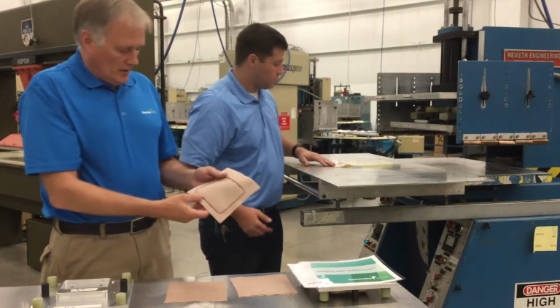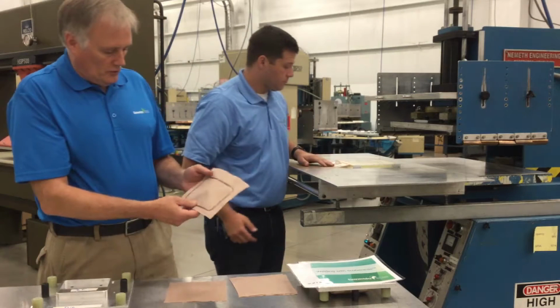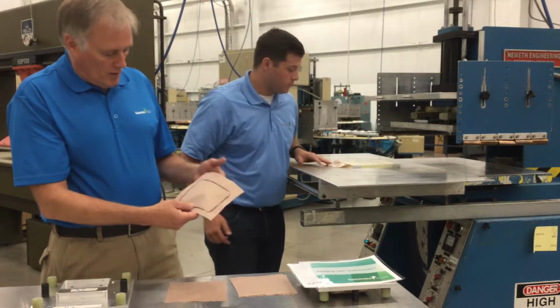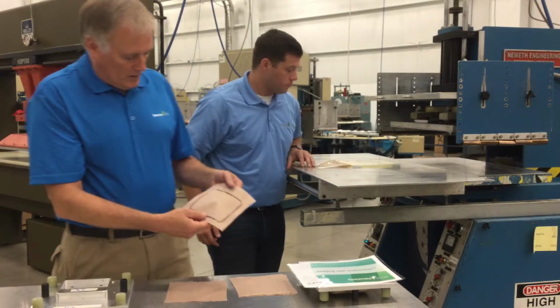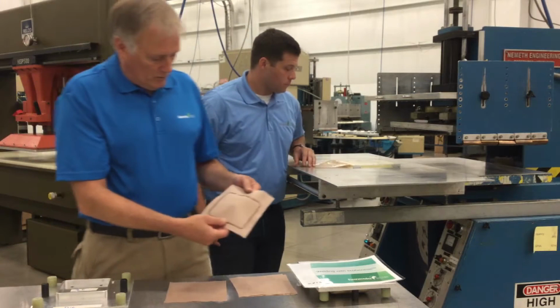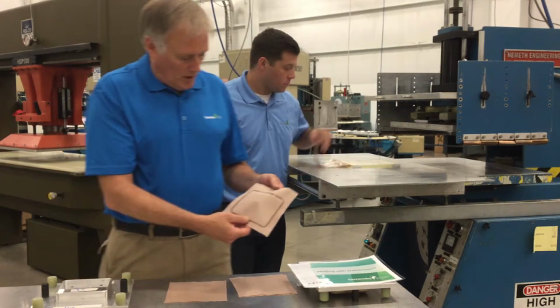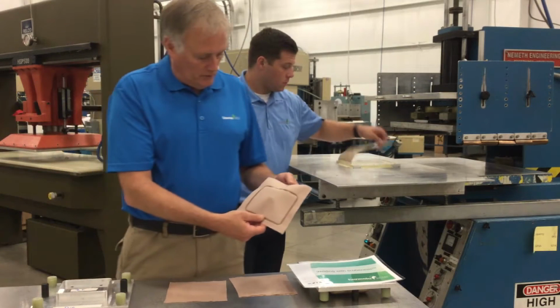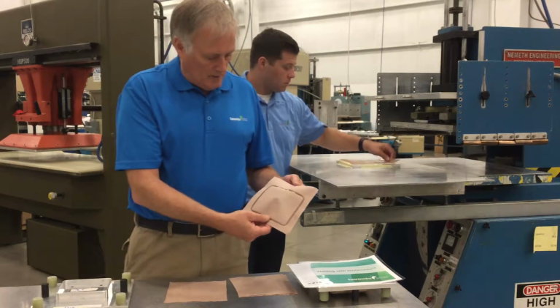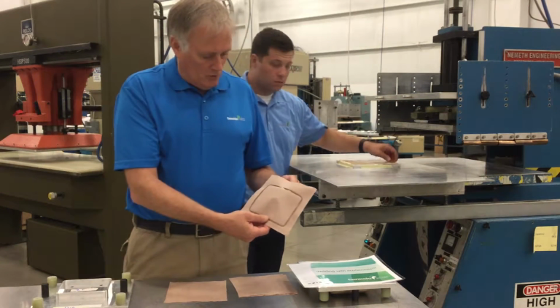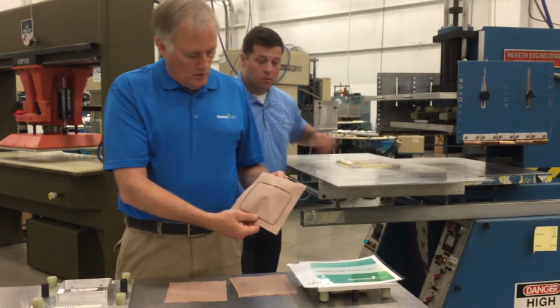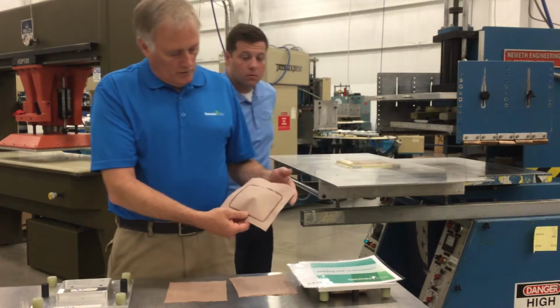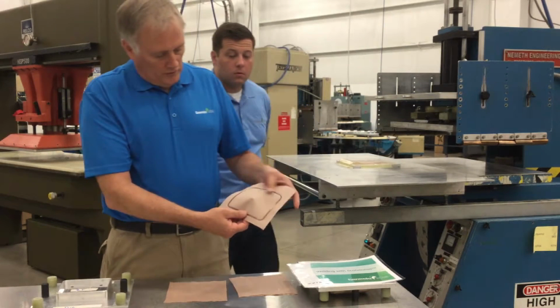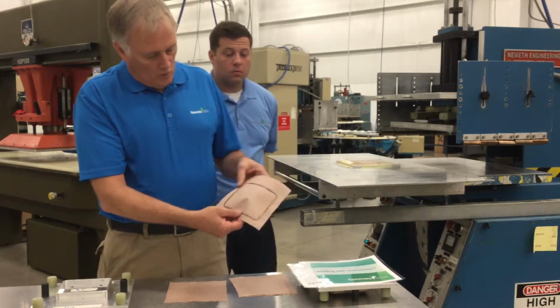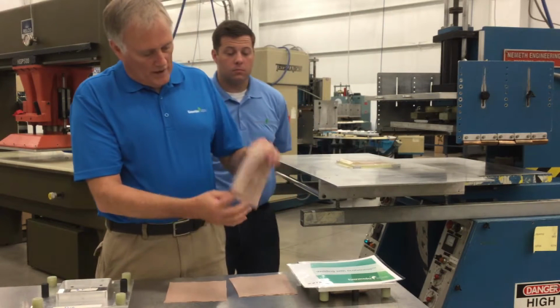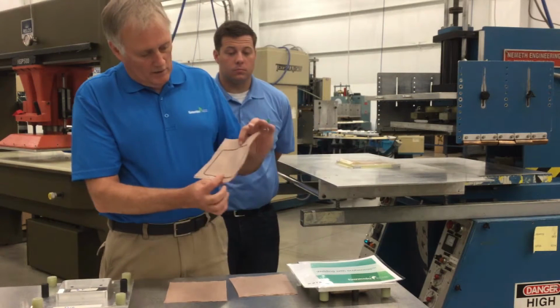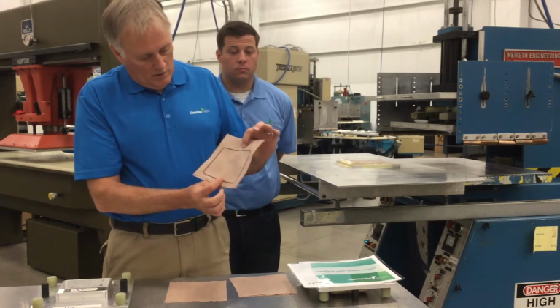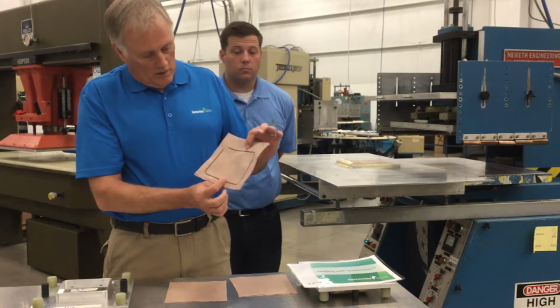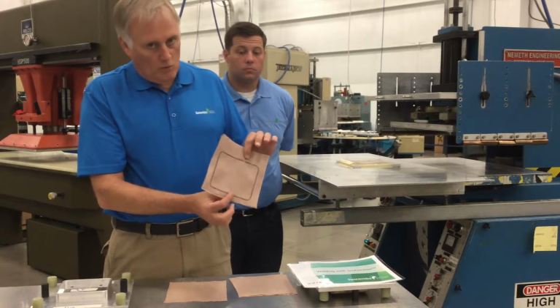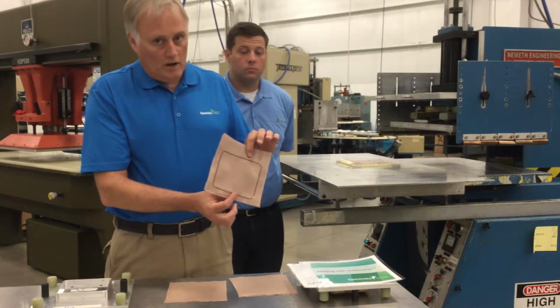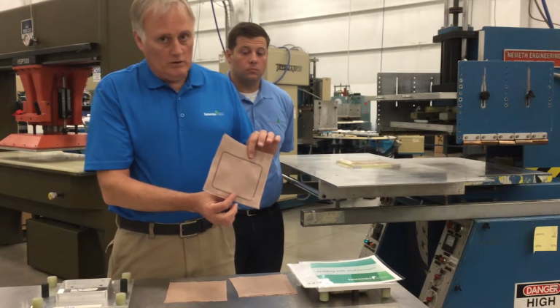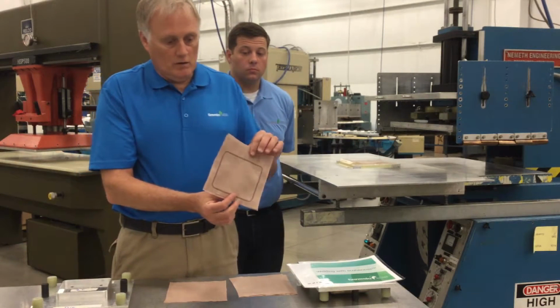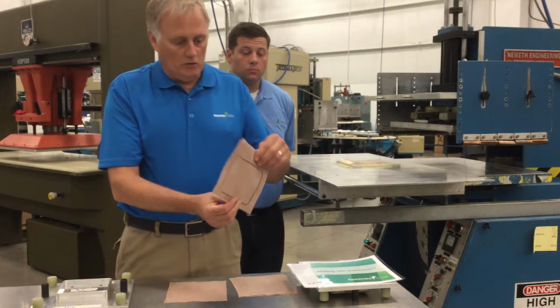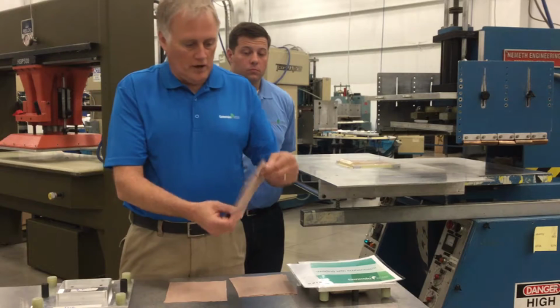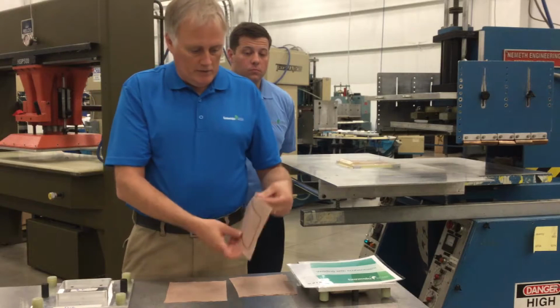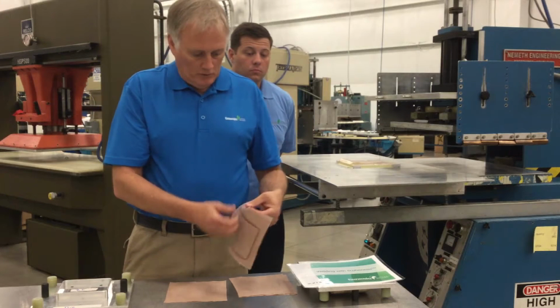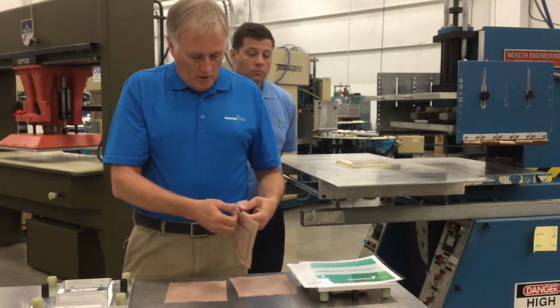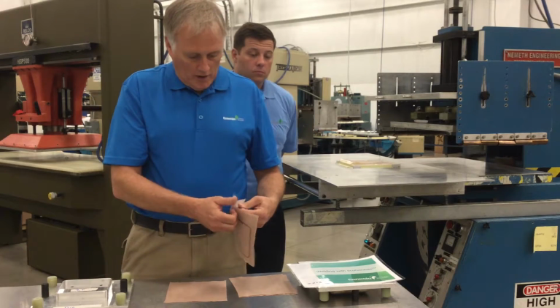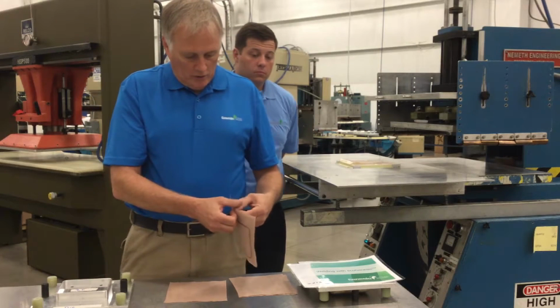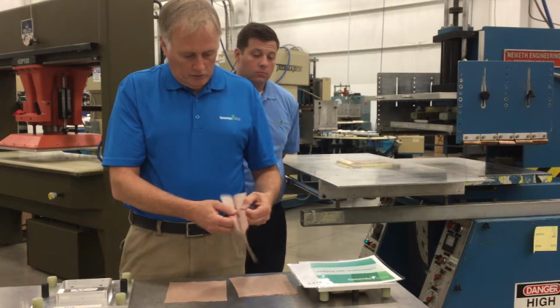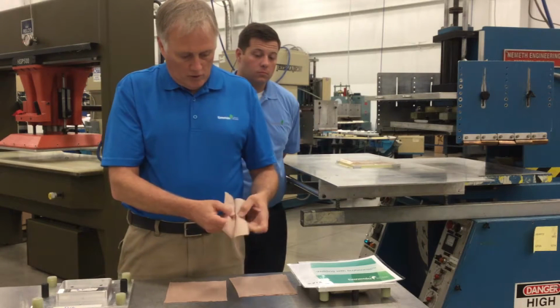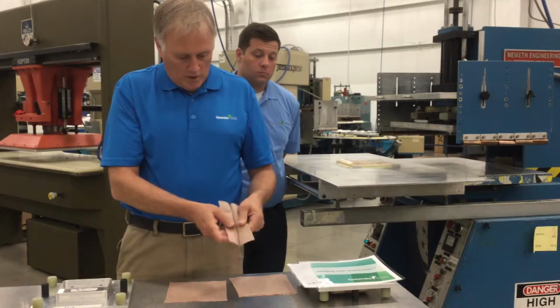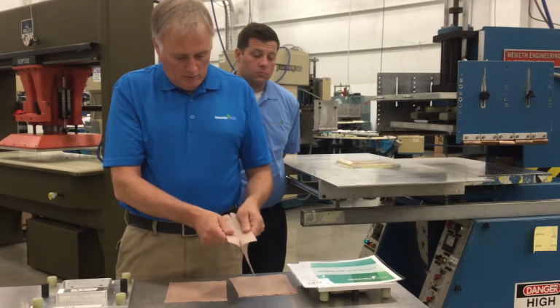And here's our BICO sample. You can see the wetting of the weld on both sides and a good strong weld.